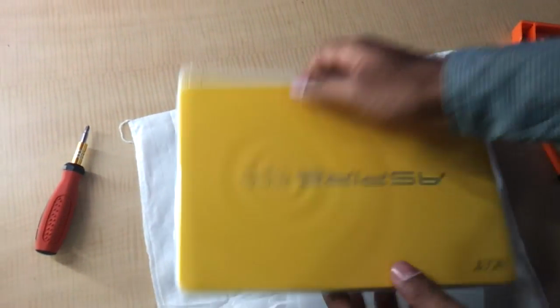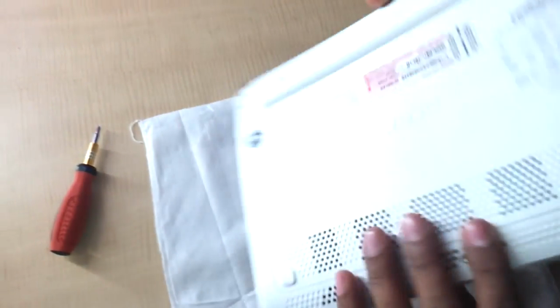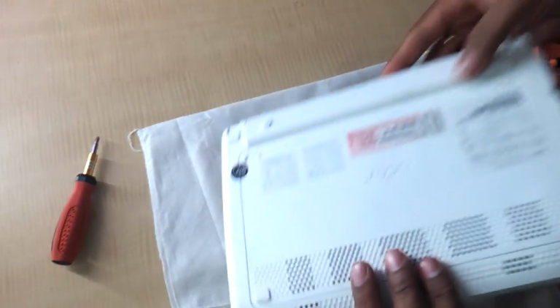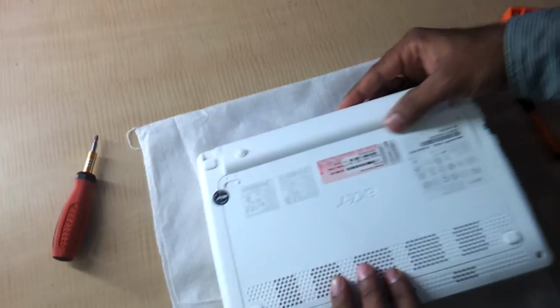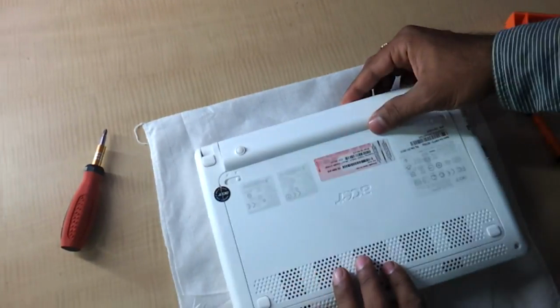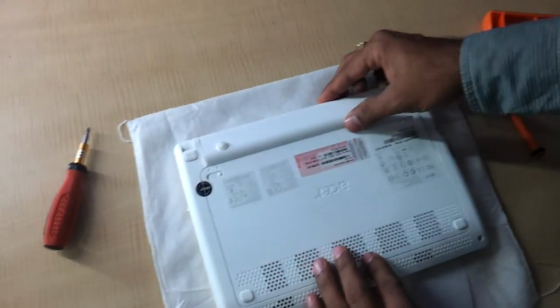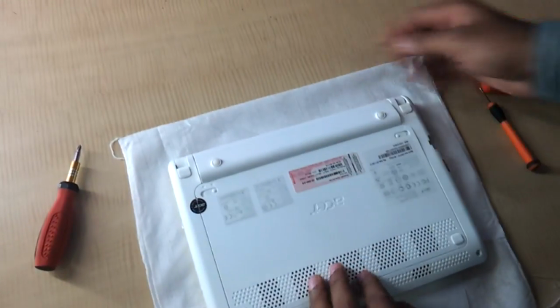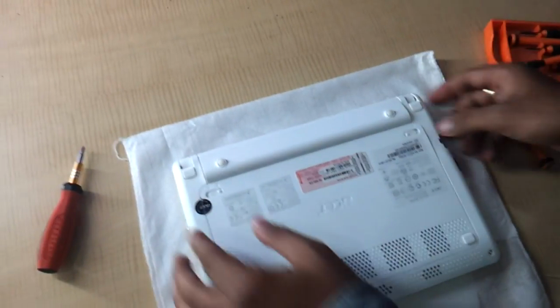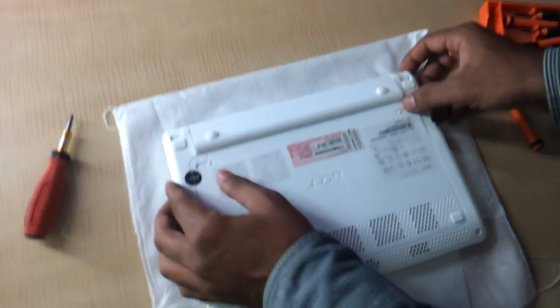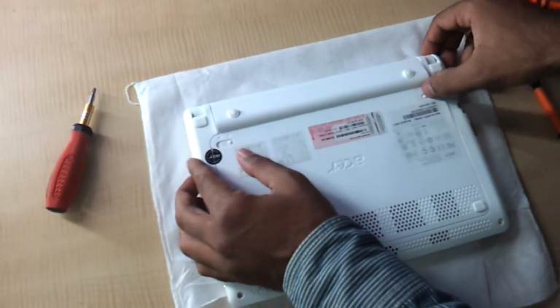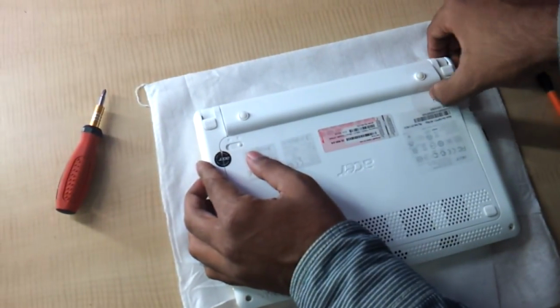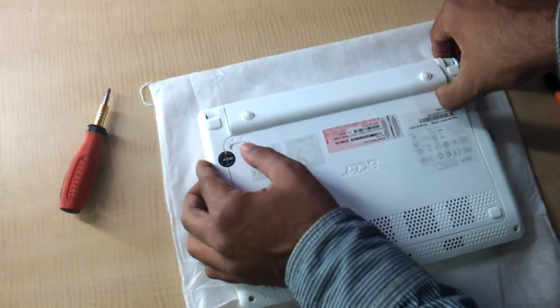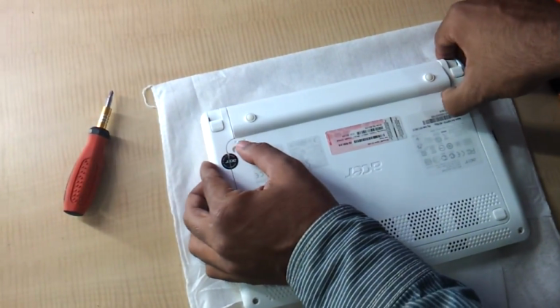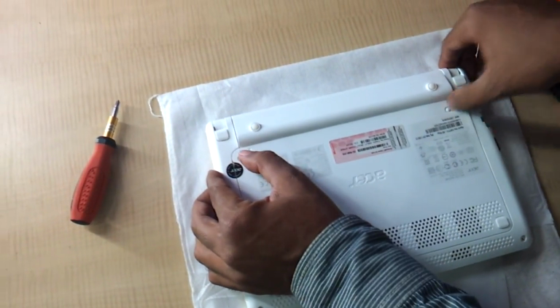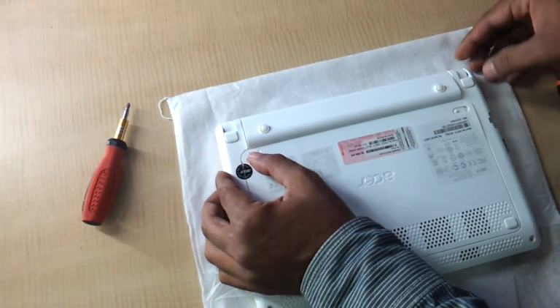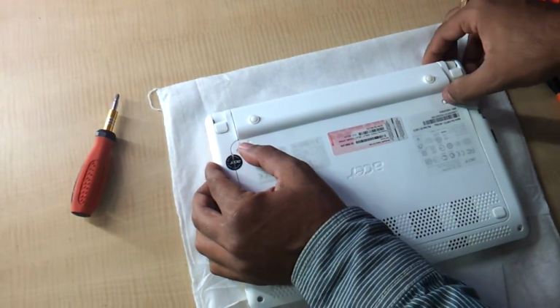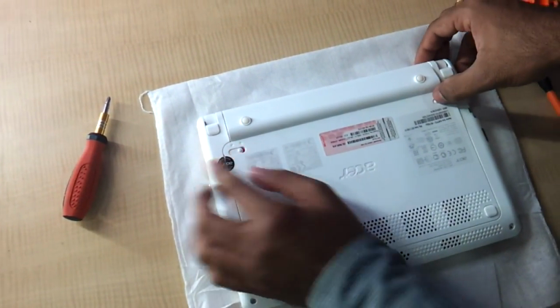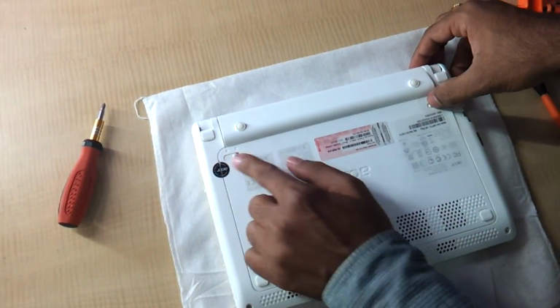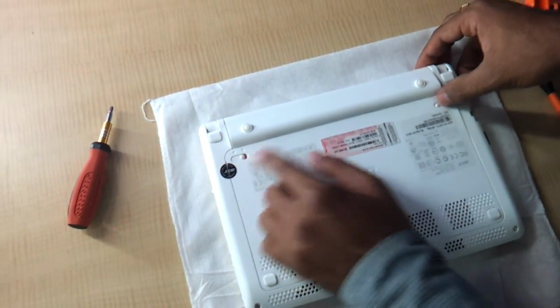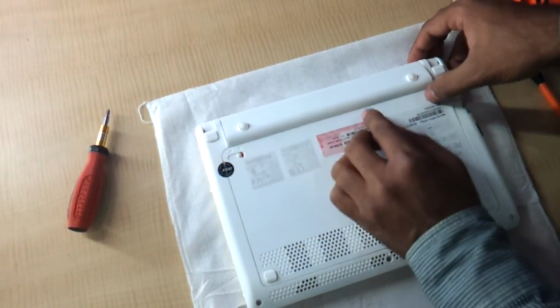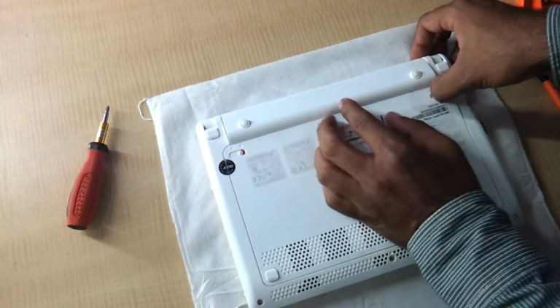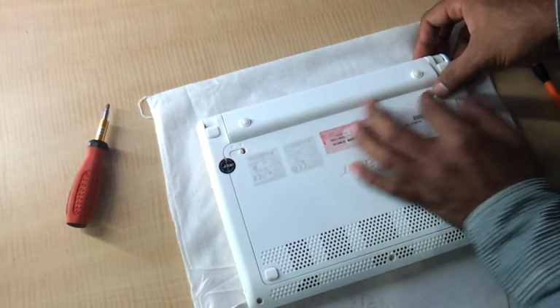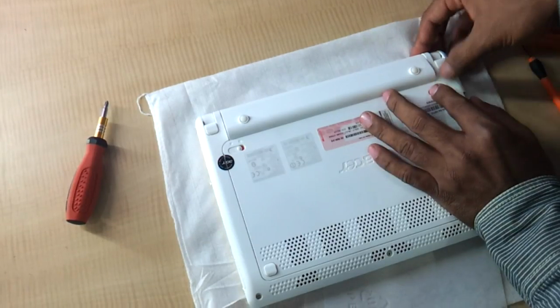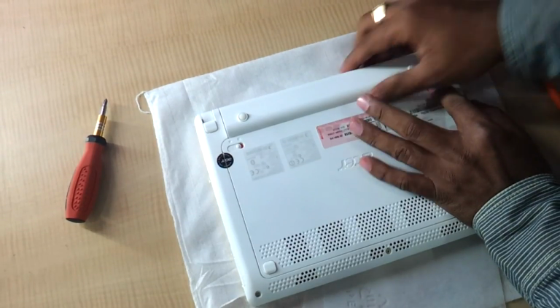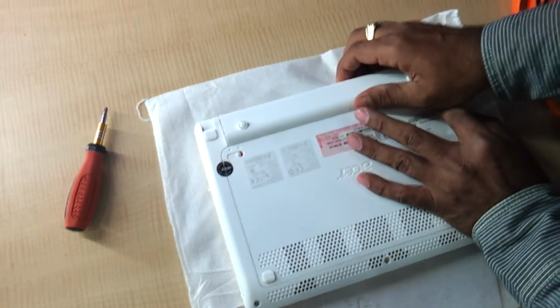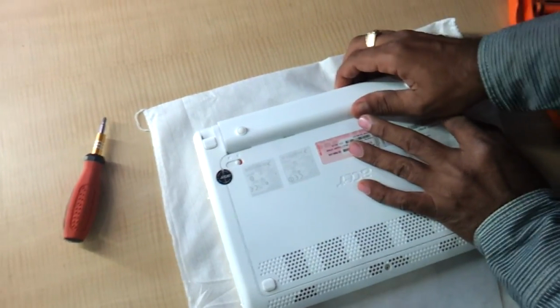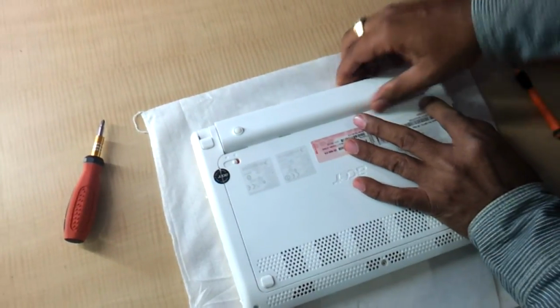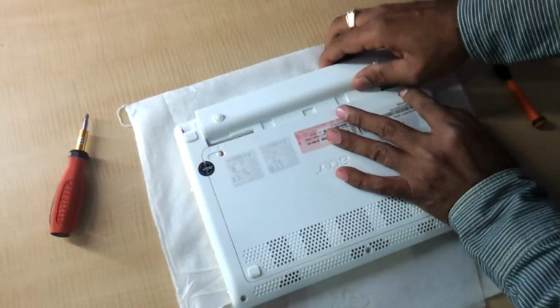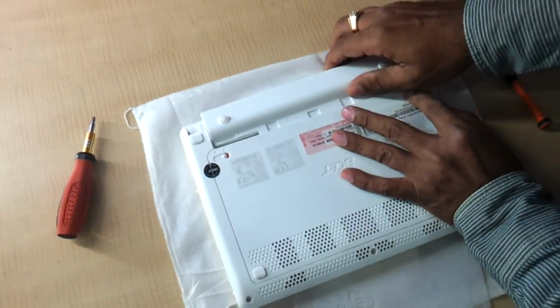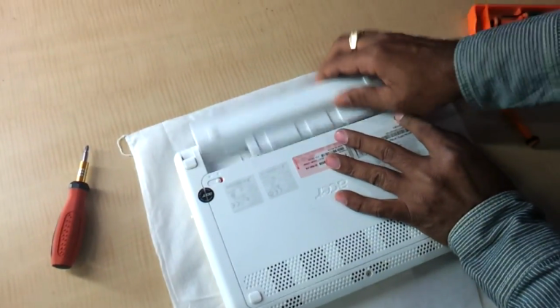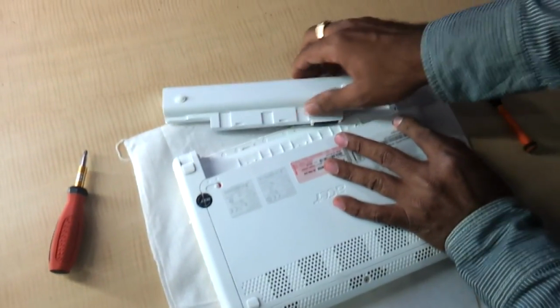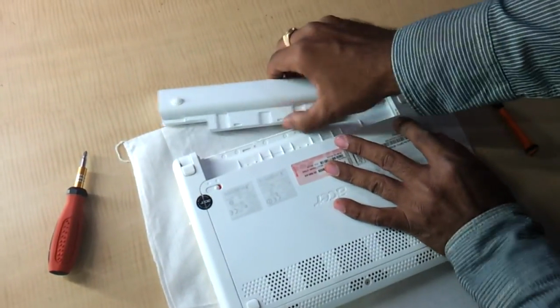So just flip this thing. First thing that you have to do is remove the battery here. There are two locks here — you can remove them and the battery discharges out.